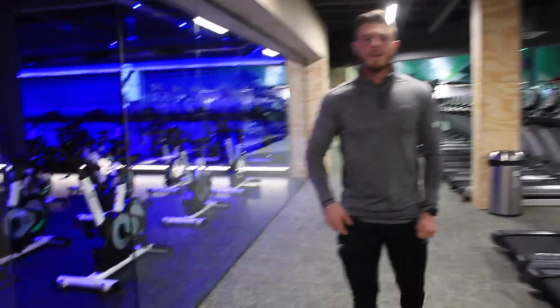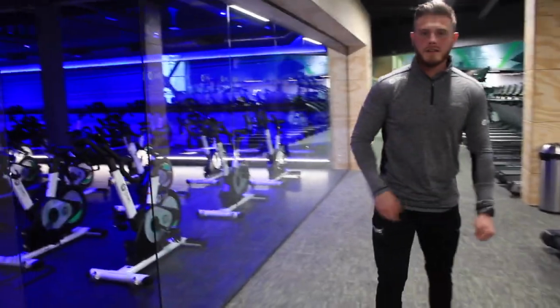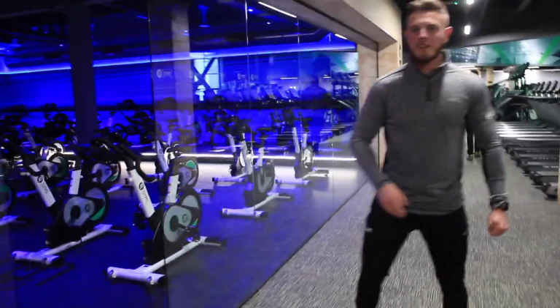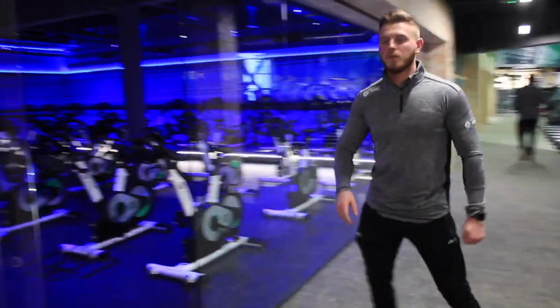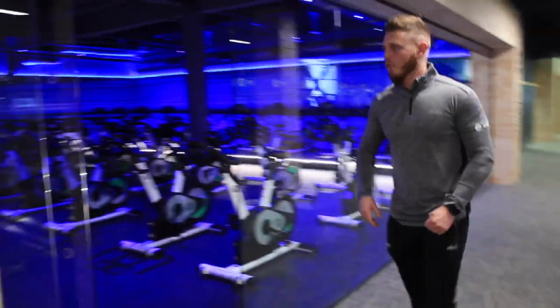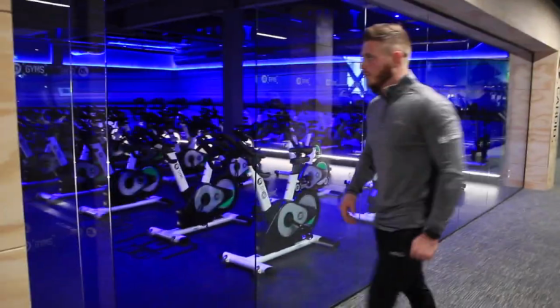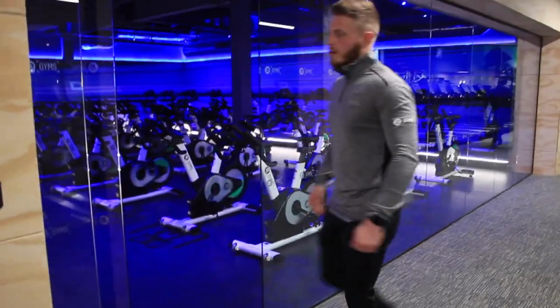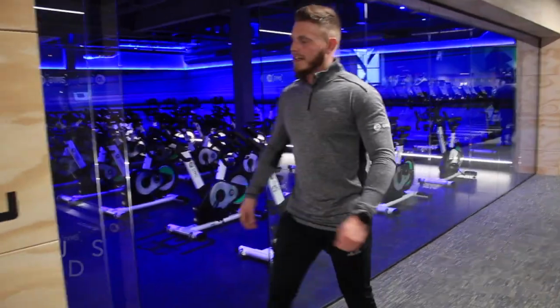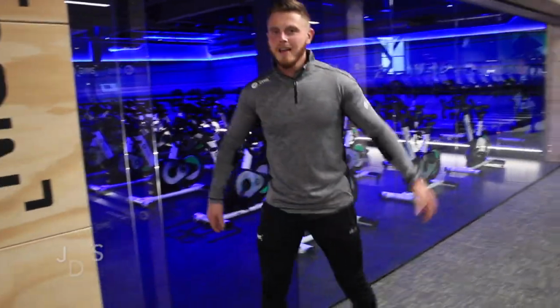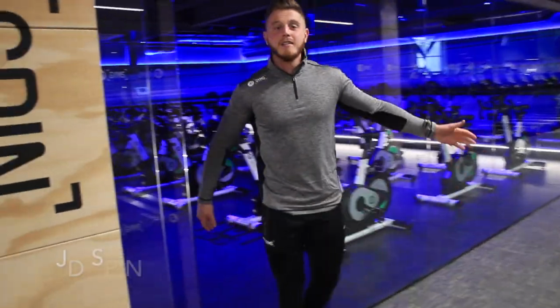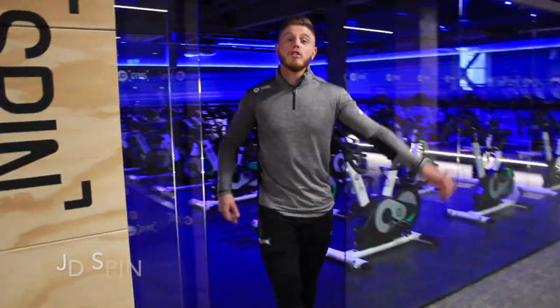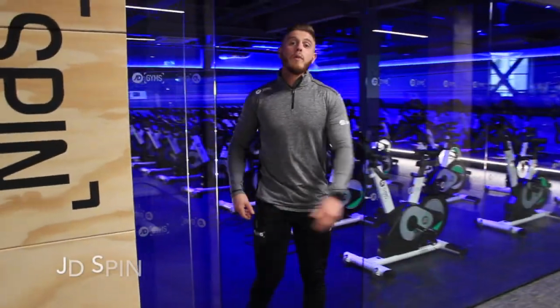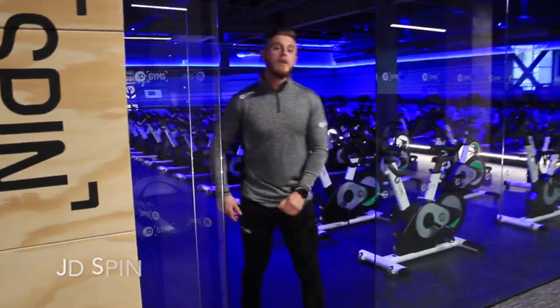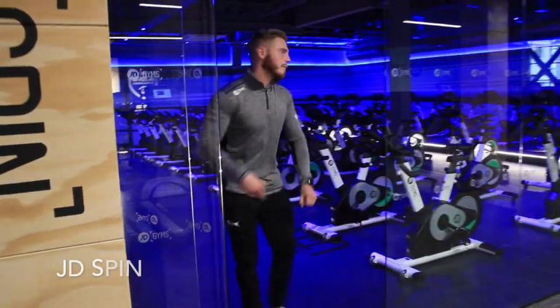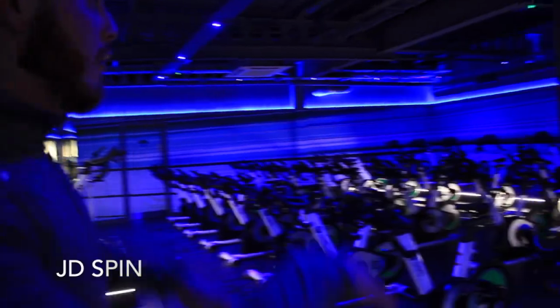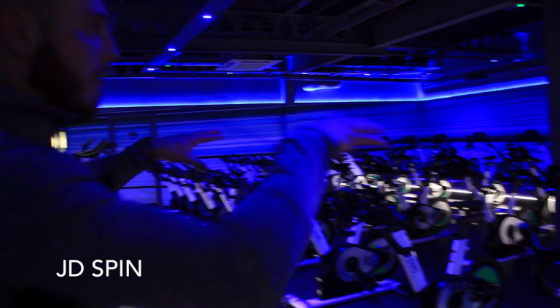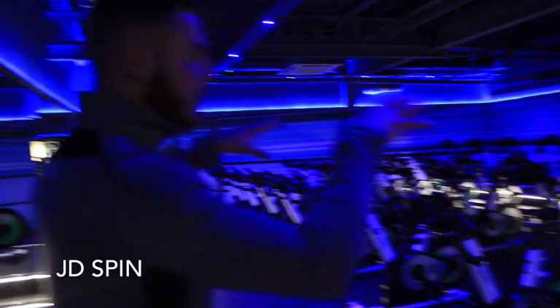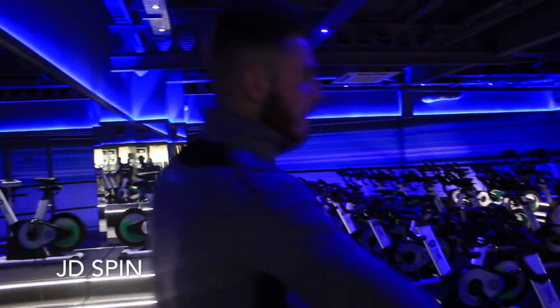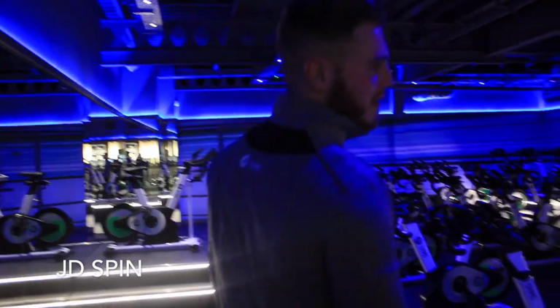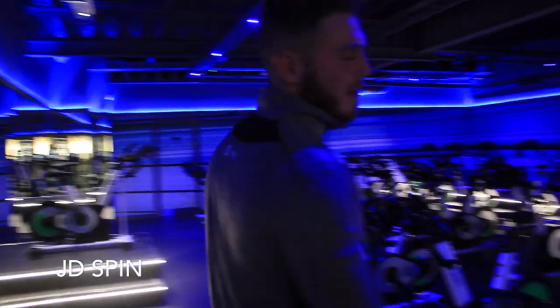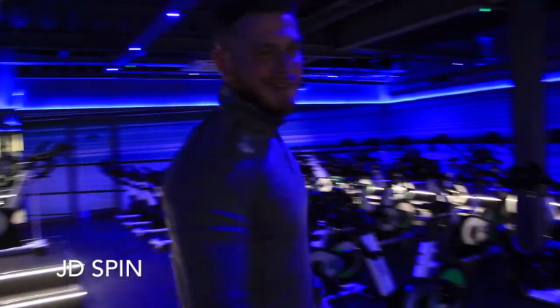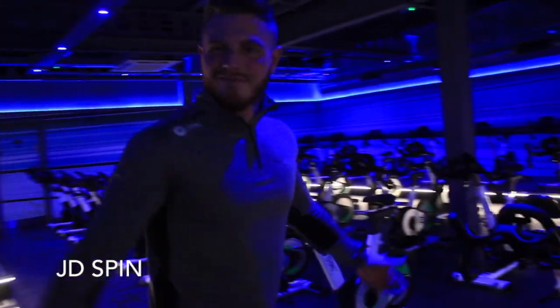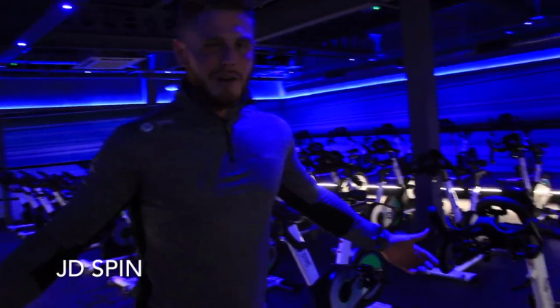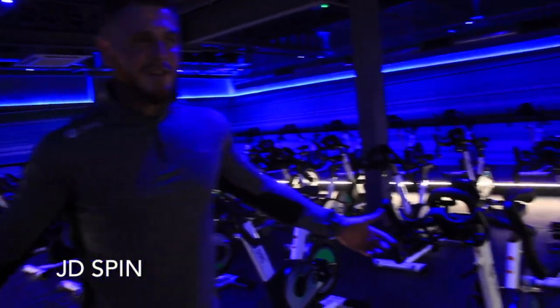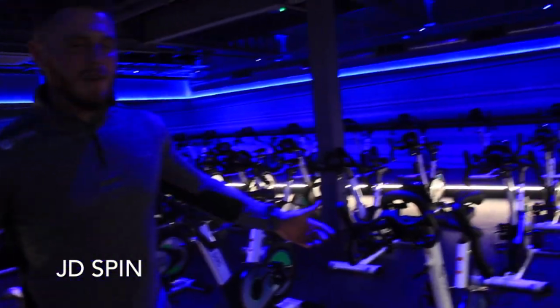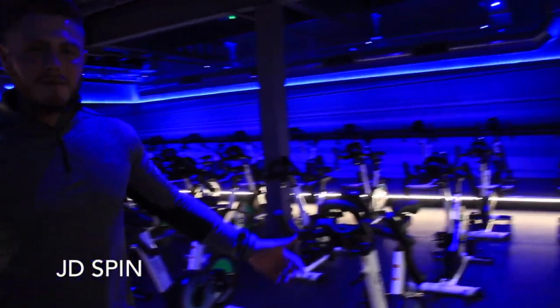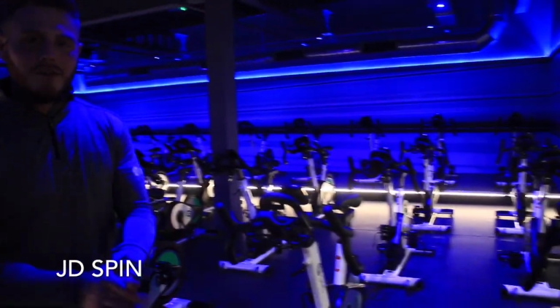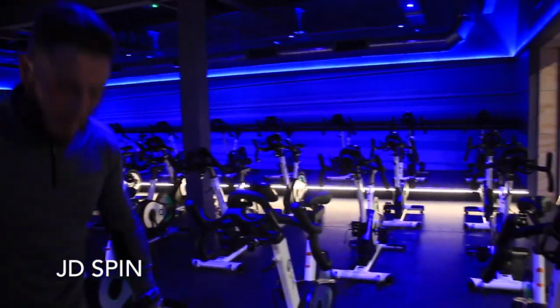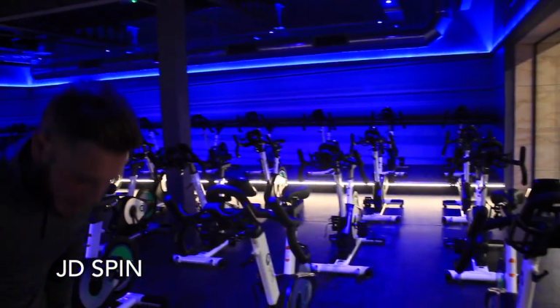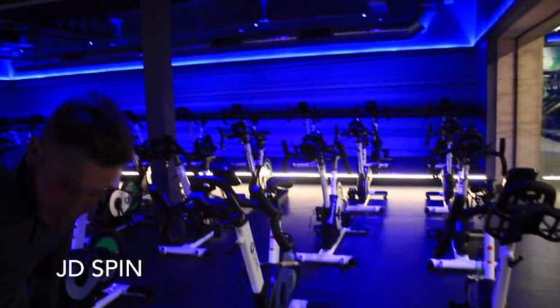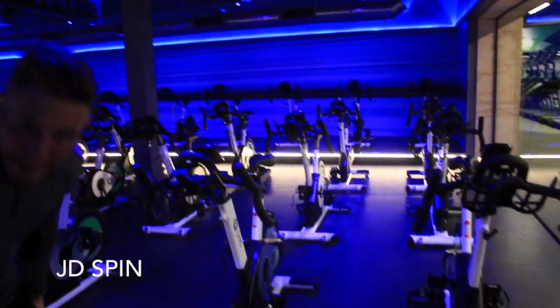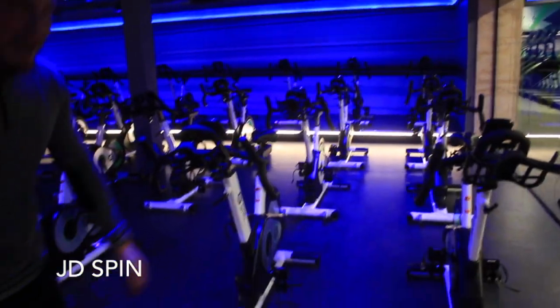Next thing you can come see is the spin room. You're going to get an instructor on a podium. There are 50 spin bikes here. No excuses — if you want to get some cardio done and burn out those legs, this is the place.